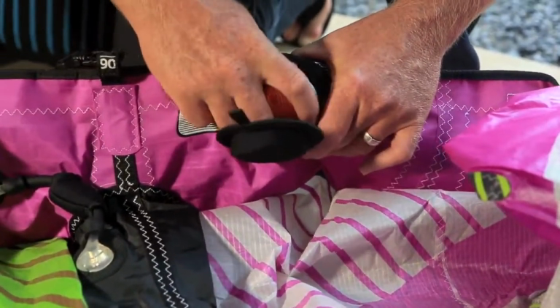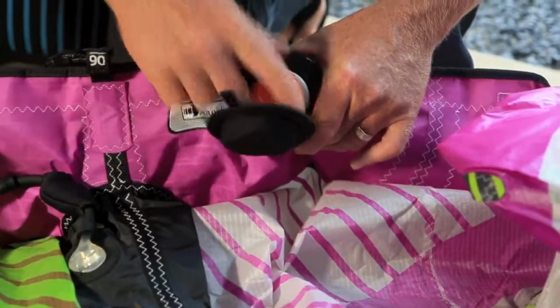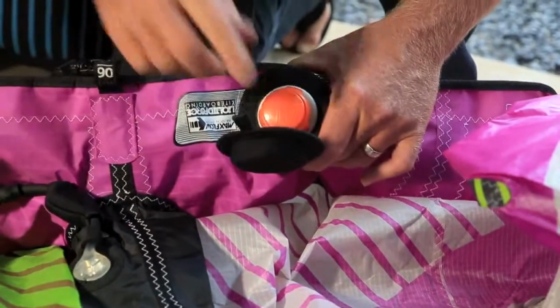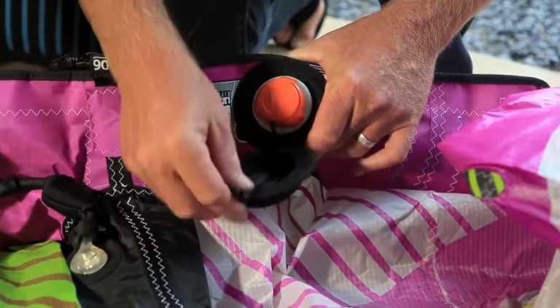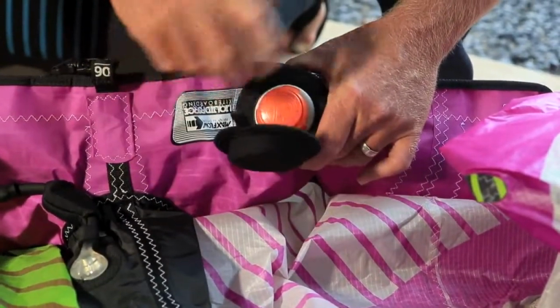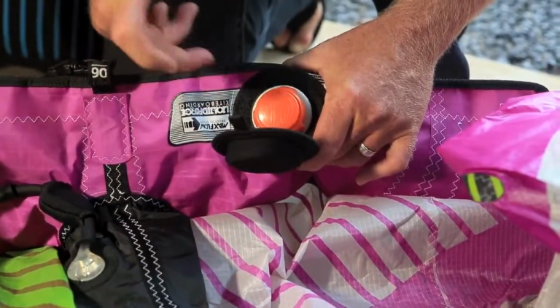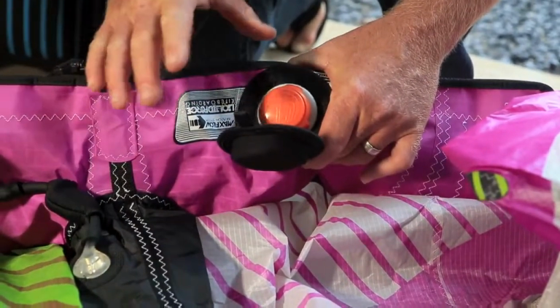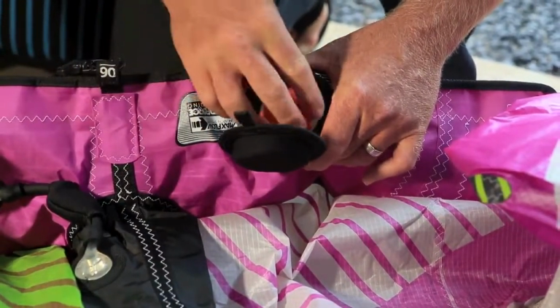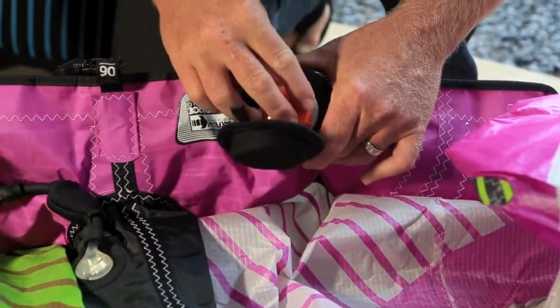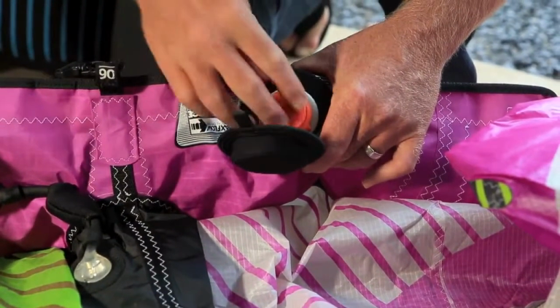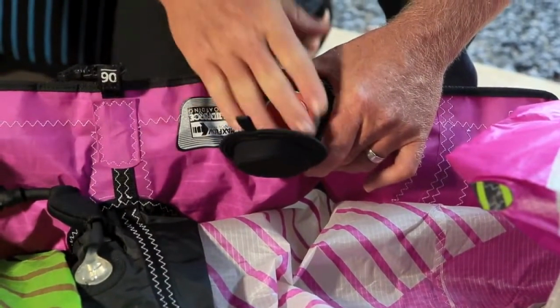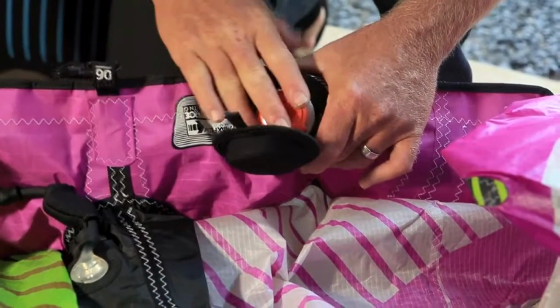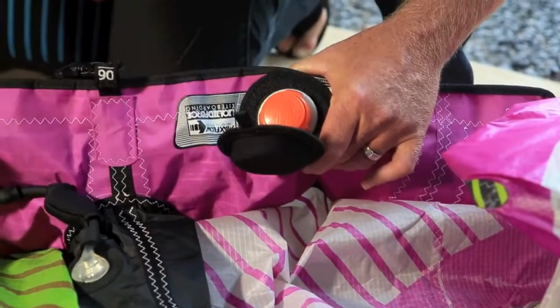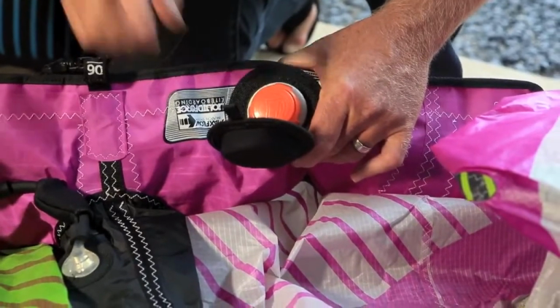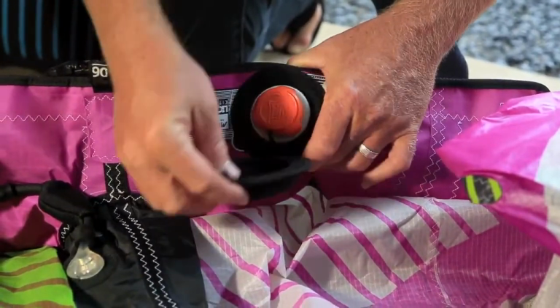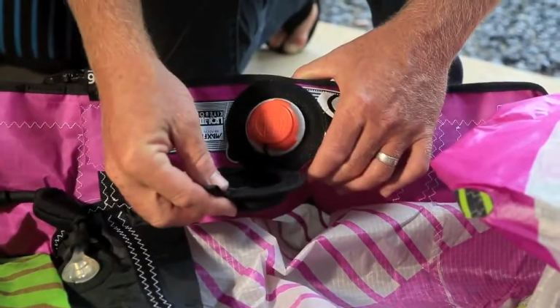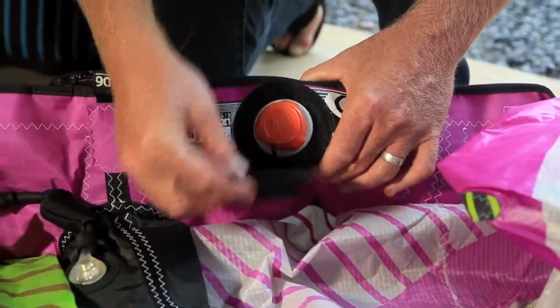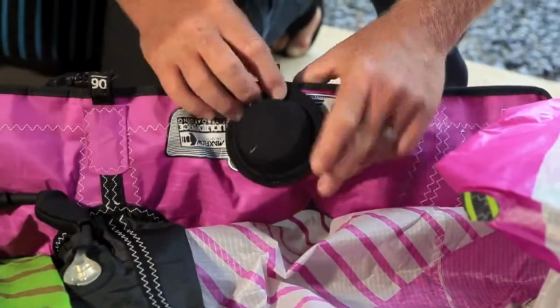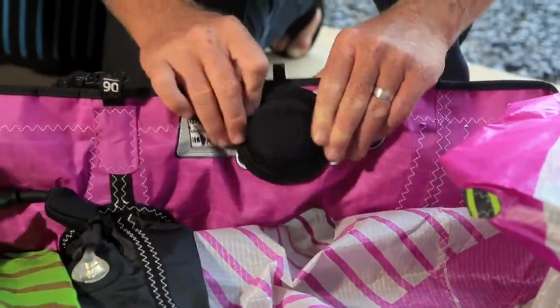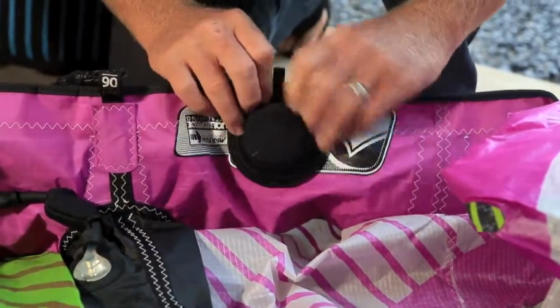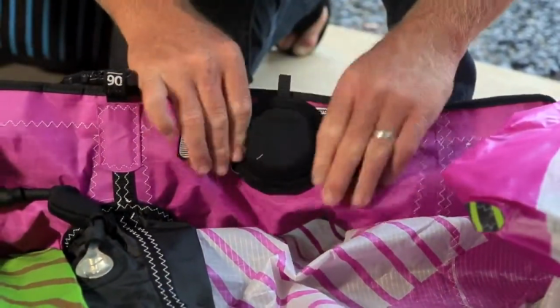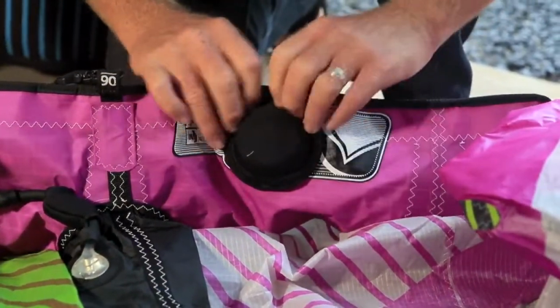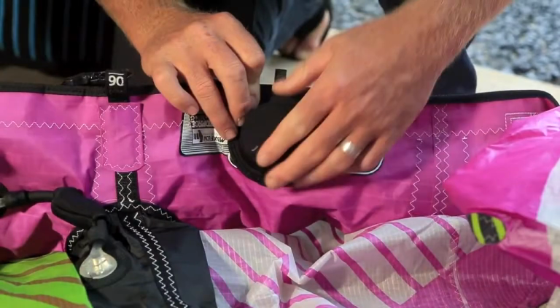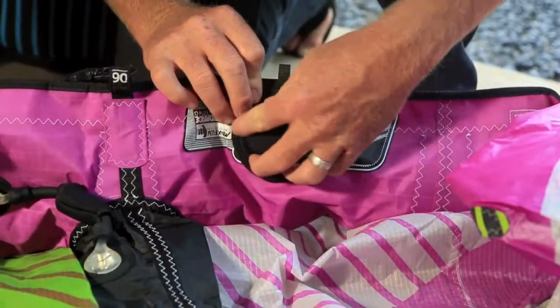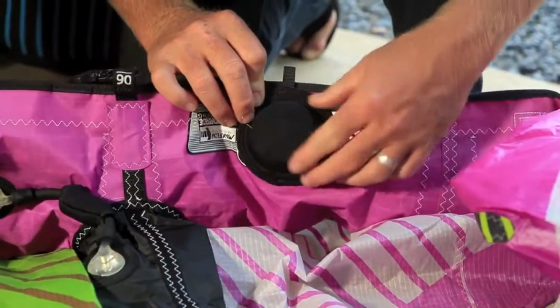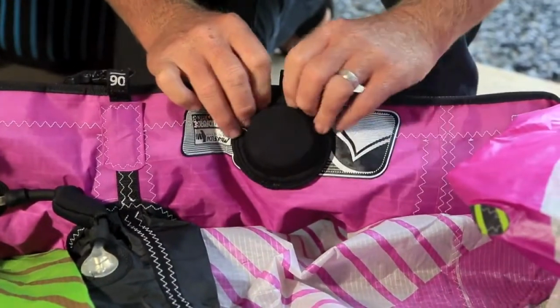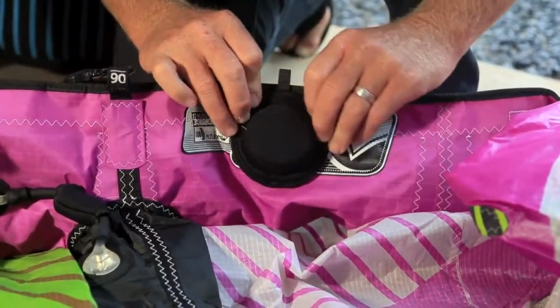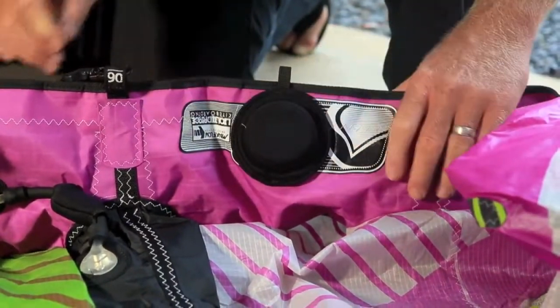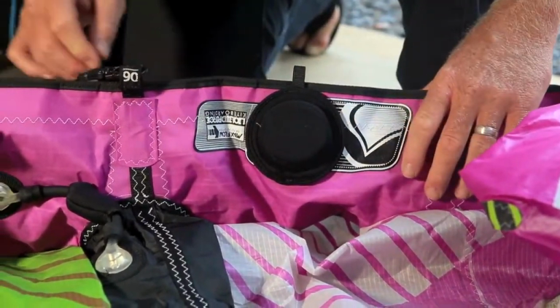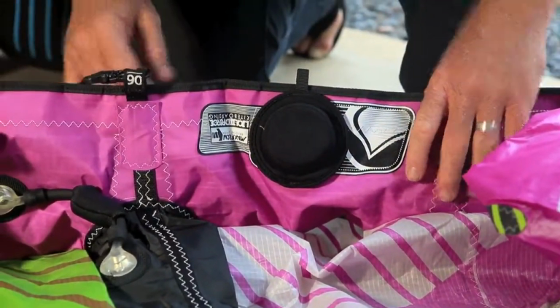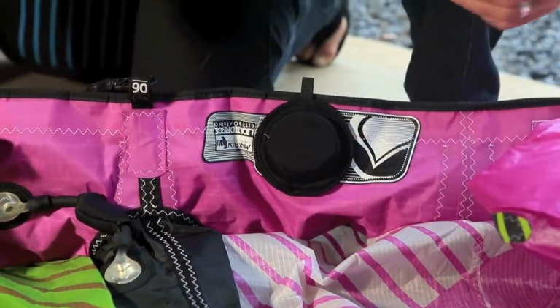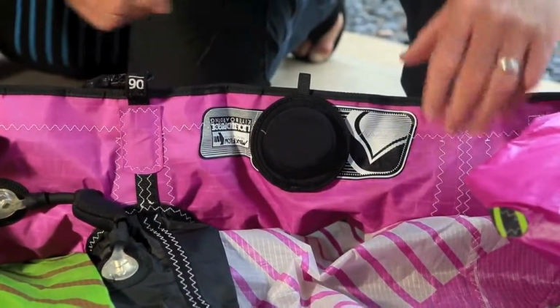Screw it on only finger tight — you don't need to crank down on this, as it's only a secondary cap to cover the two-way valve on the inside. Reposition your neoprene safety cap on the outside, and you're ready to go kiteboarding.